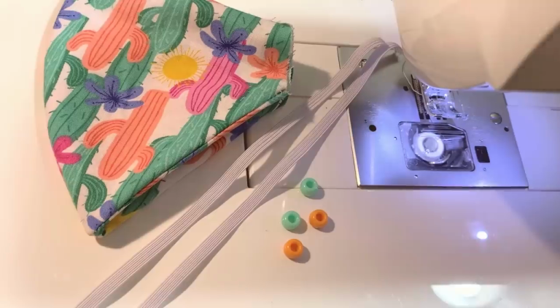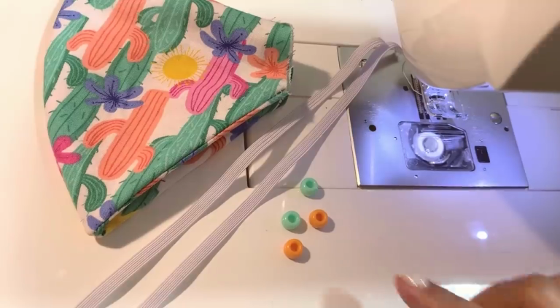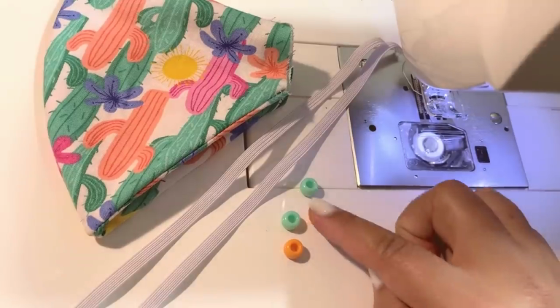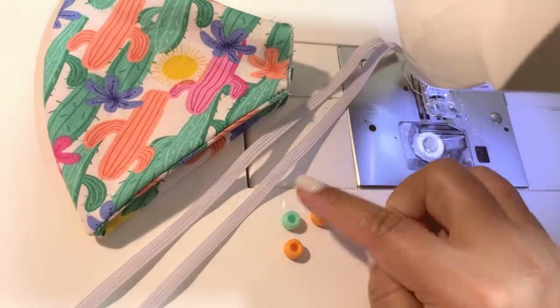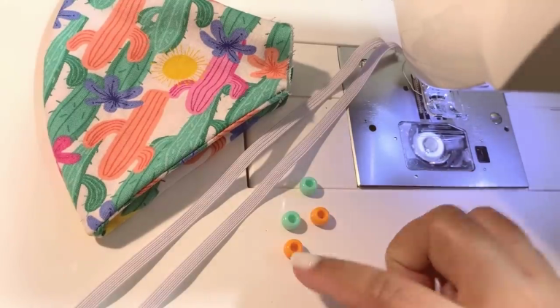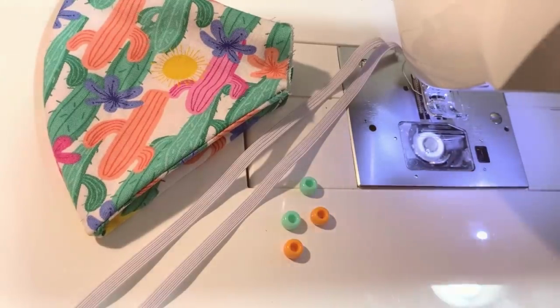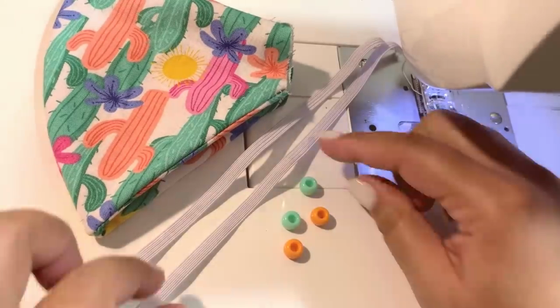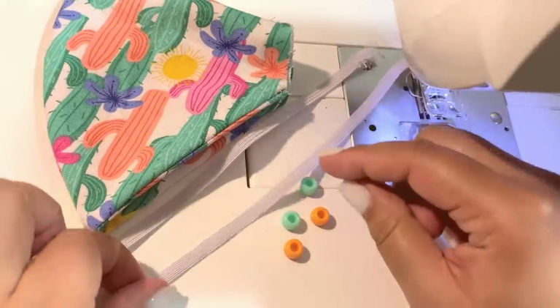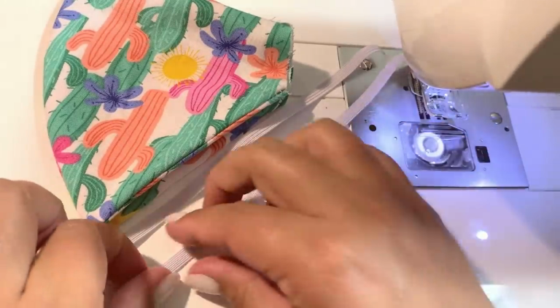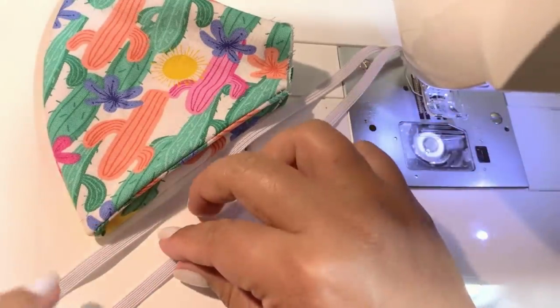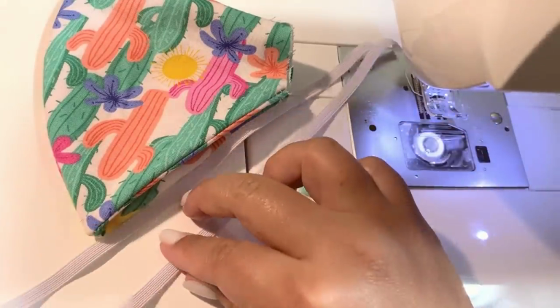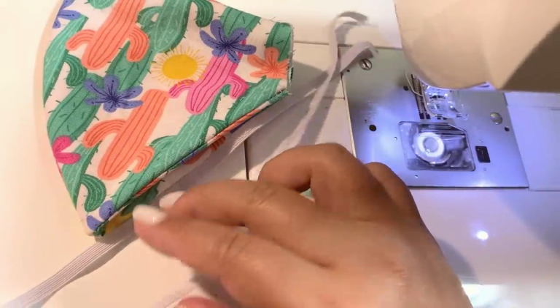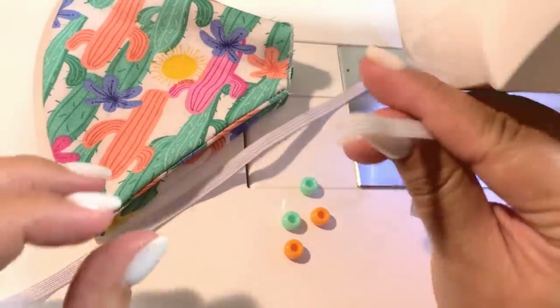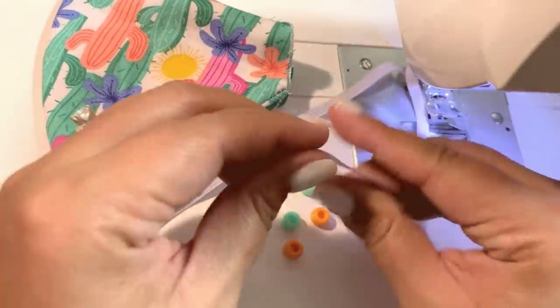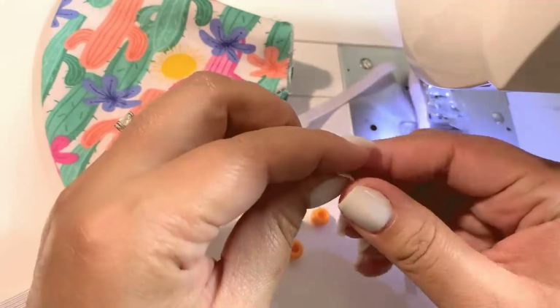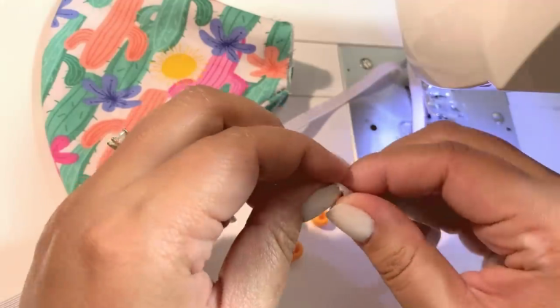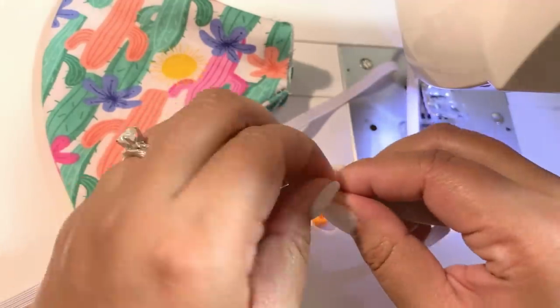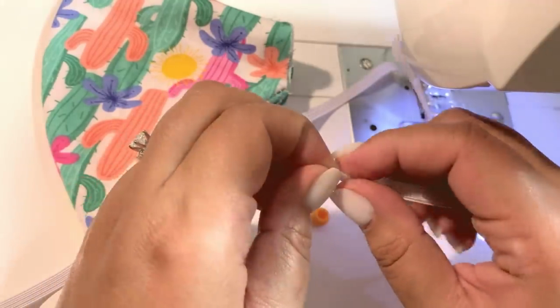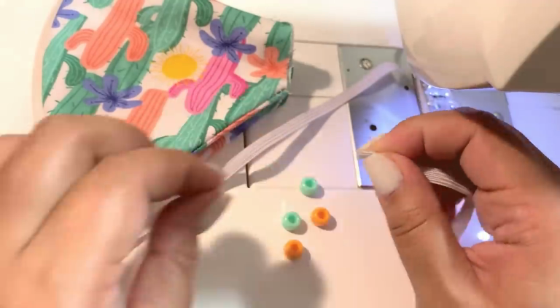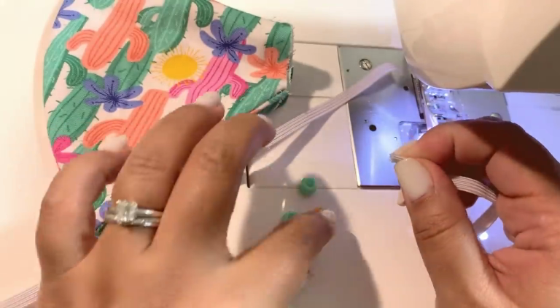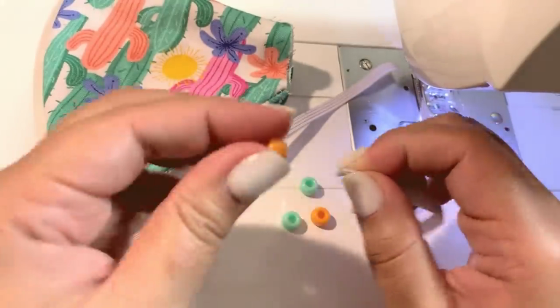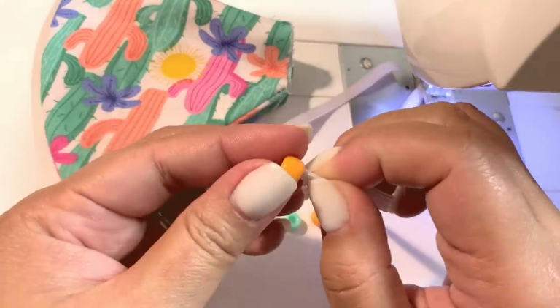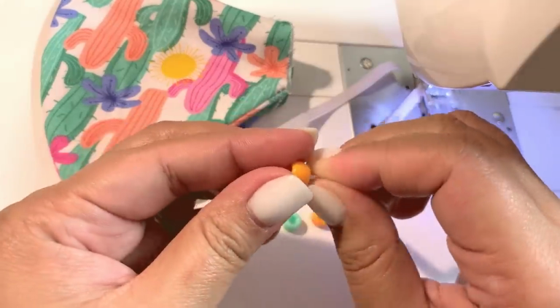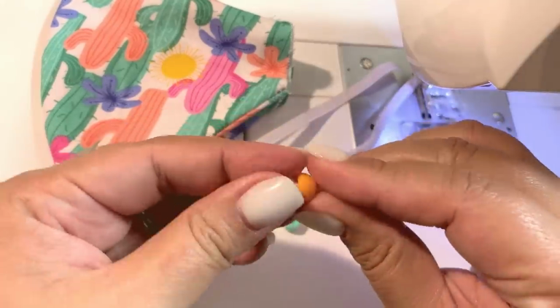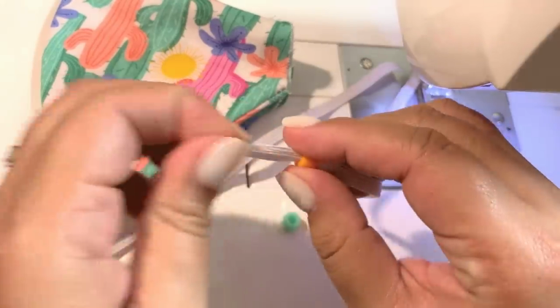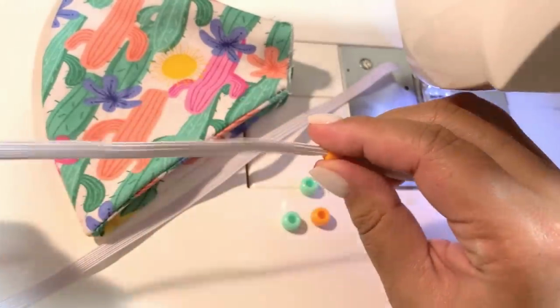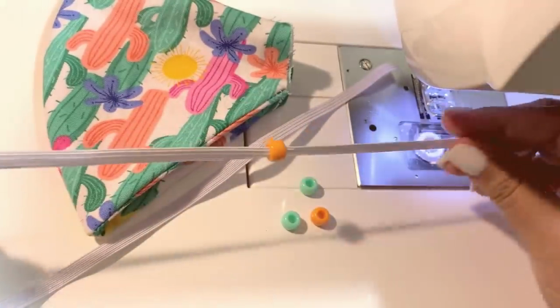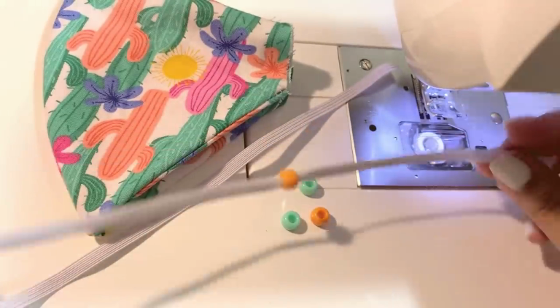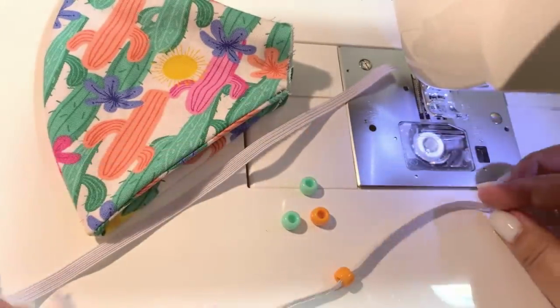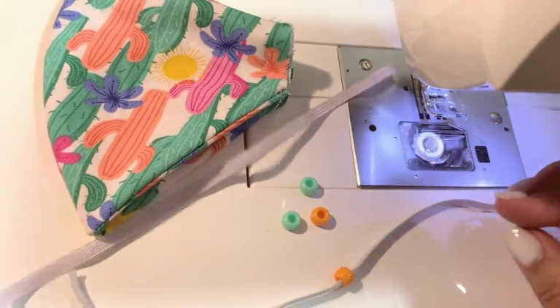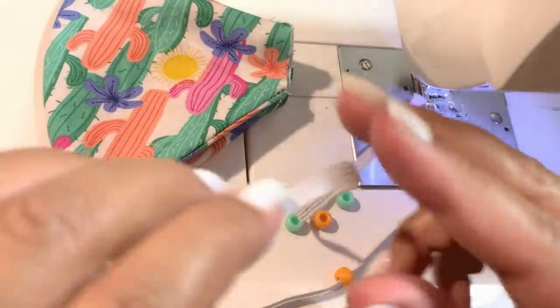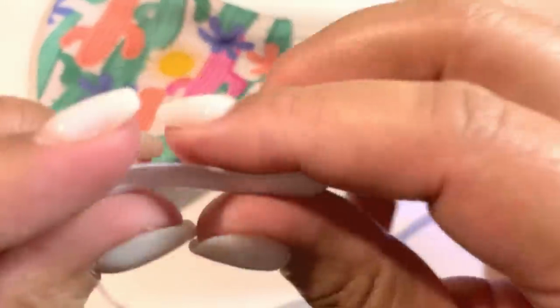I purchased these beads off of Amazon — these are pony beads and they're 9mm. I got a thousand beads for seven dollars, and I will actually have the link below so you can purchase them as well through Amazon.